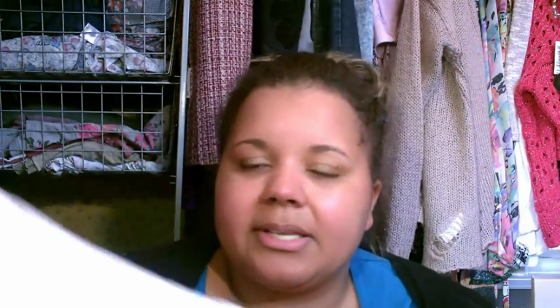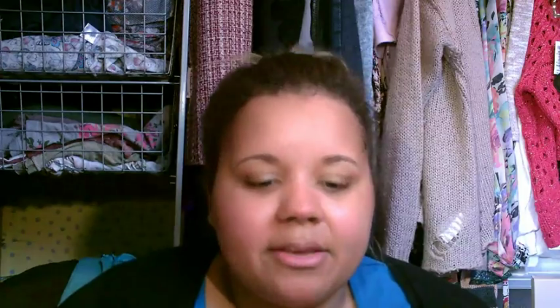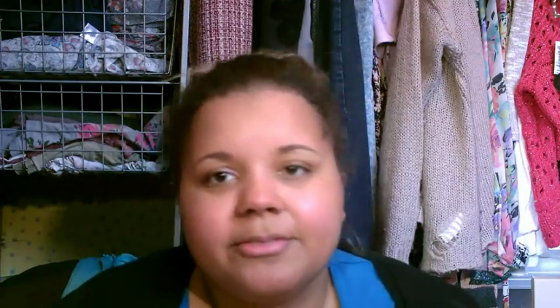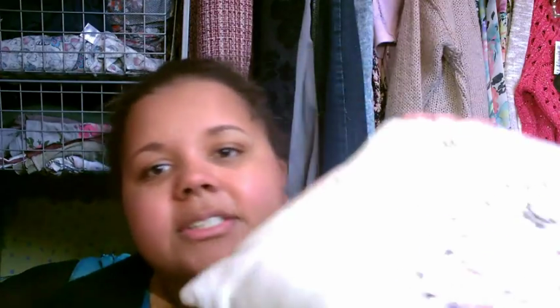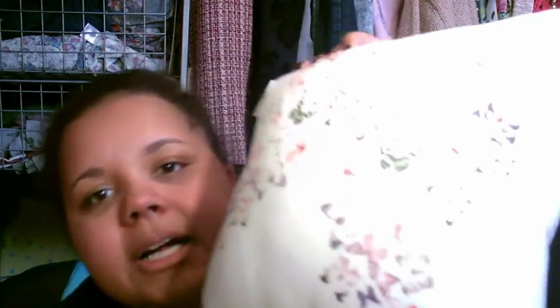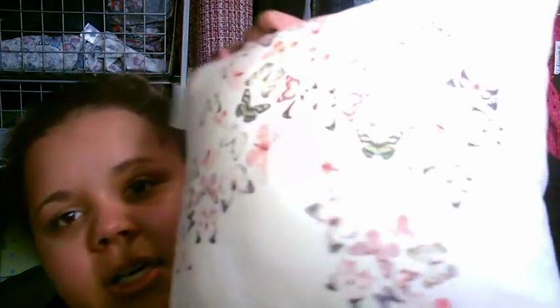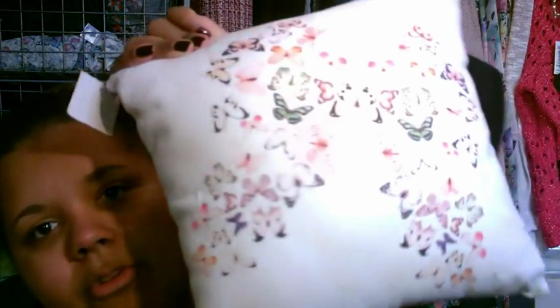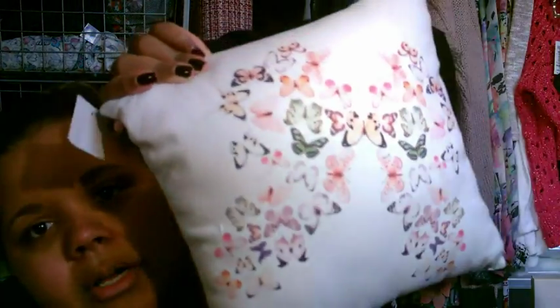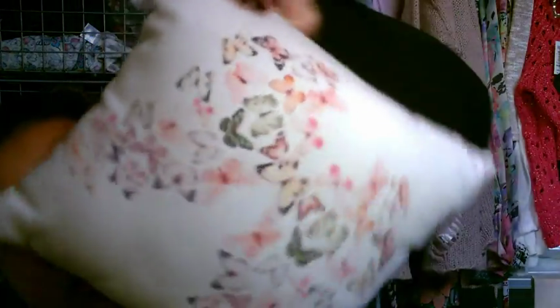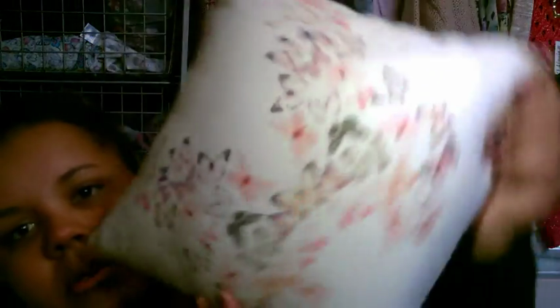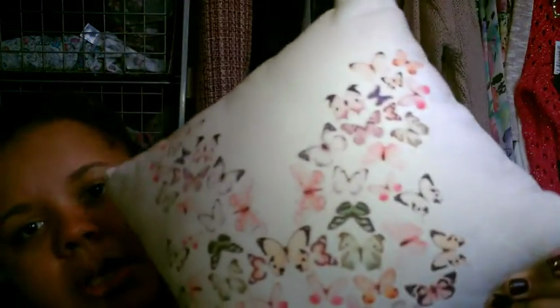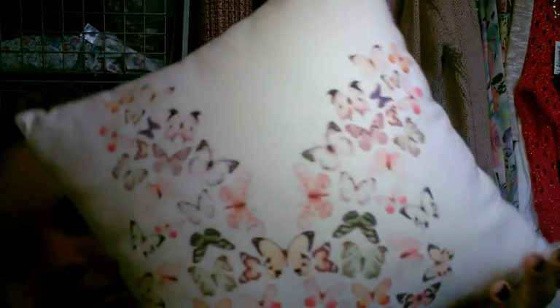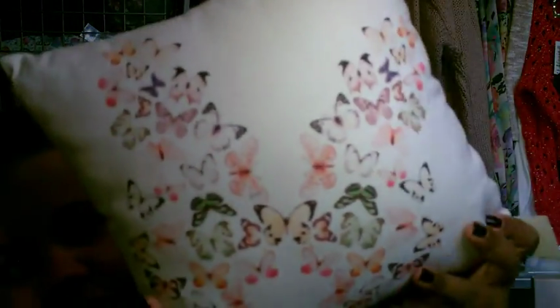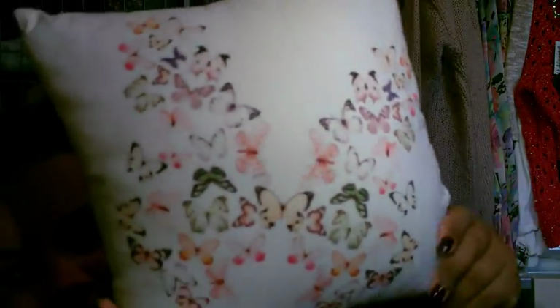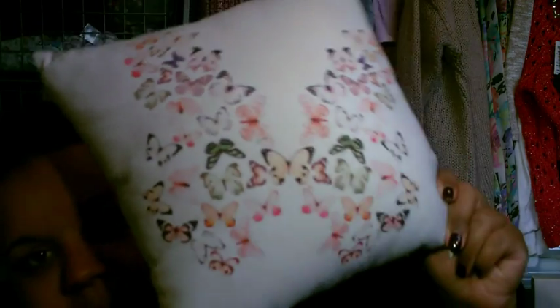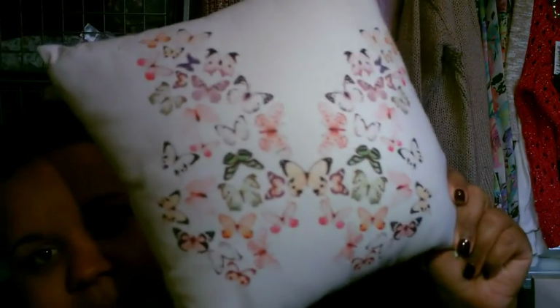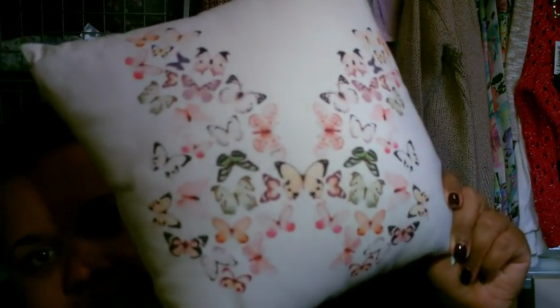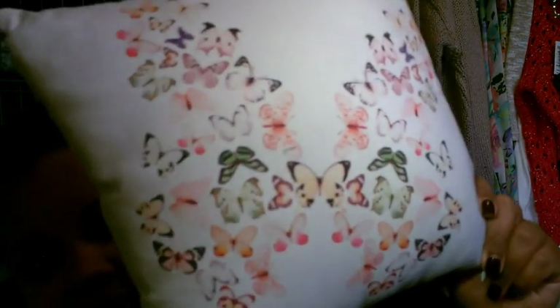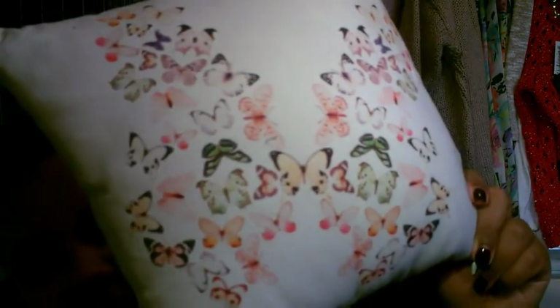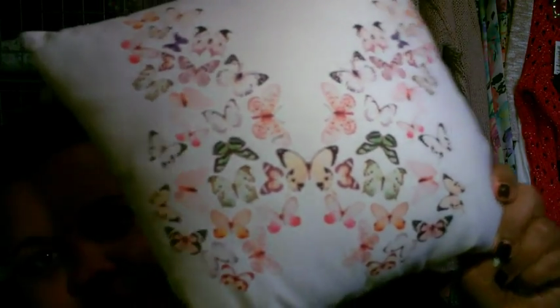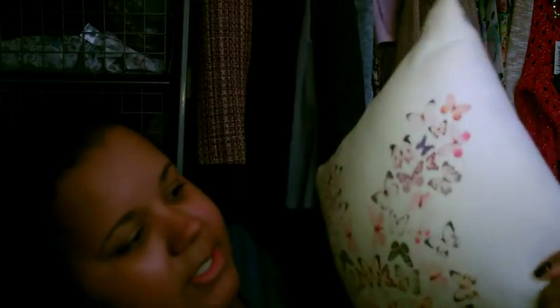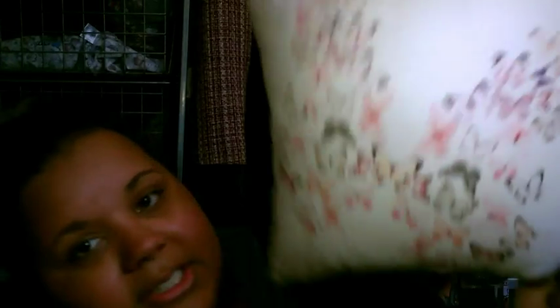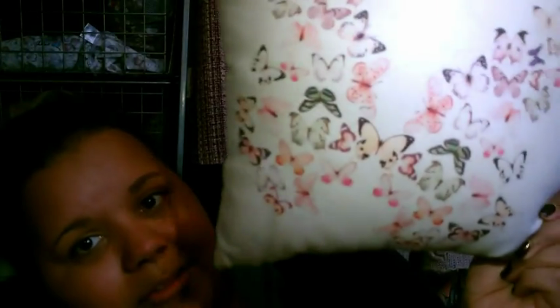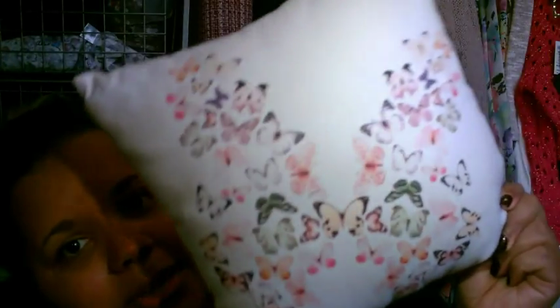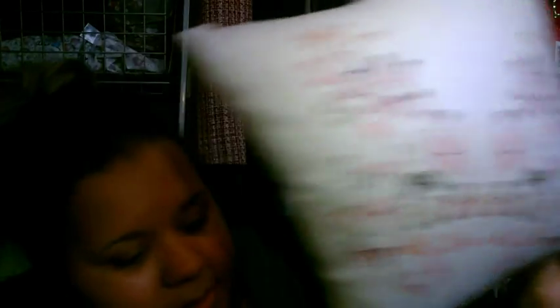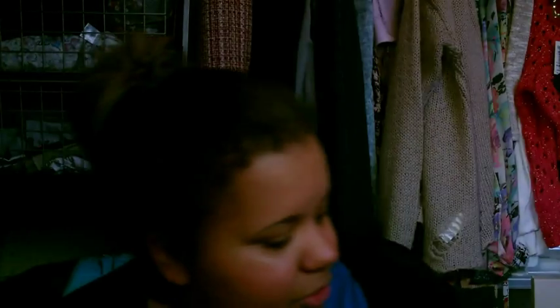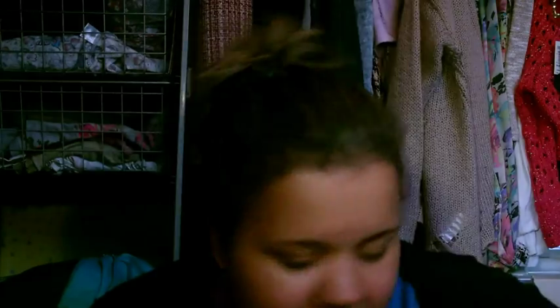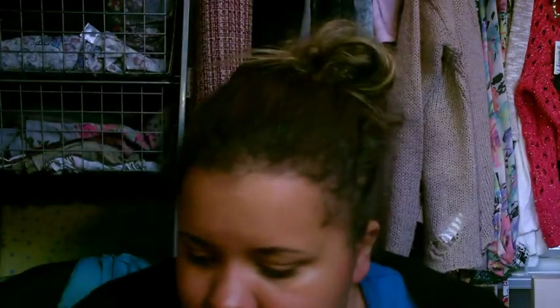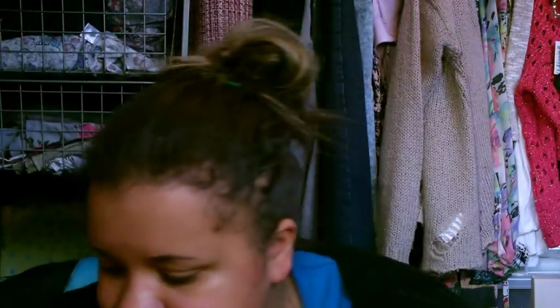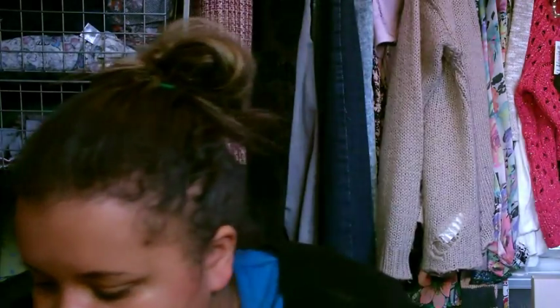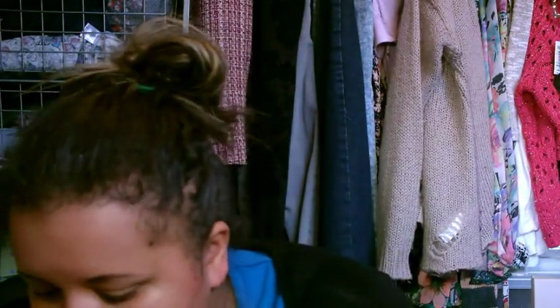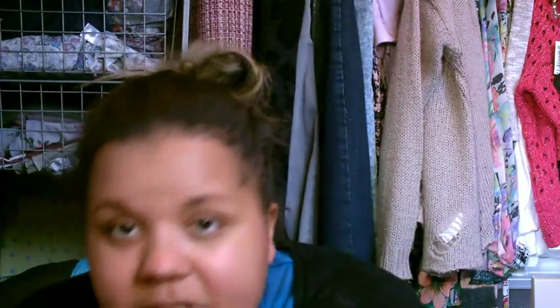First things first, from my uncle and his wife I got this lovely pillow for my bed. It's obviously got lots of butterflies on it and it's in the shape of a butterfly, so it's really cute.